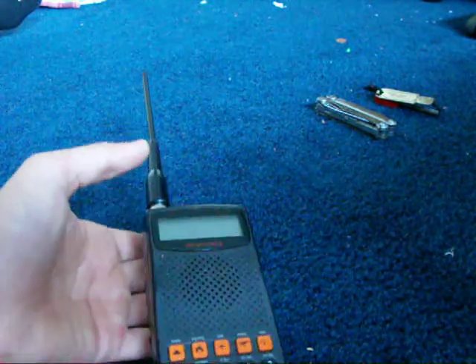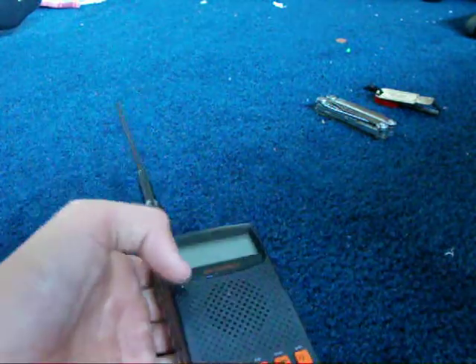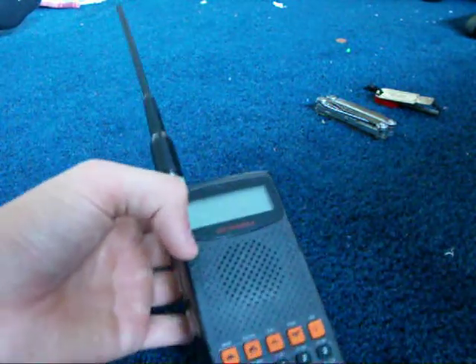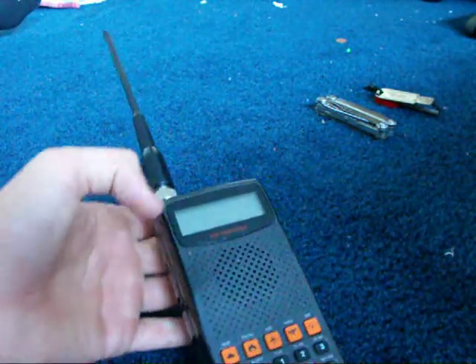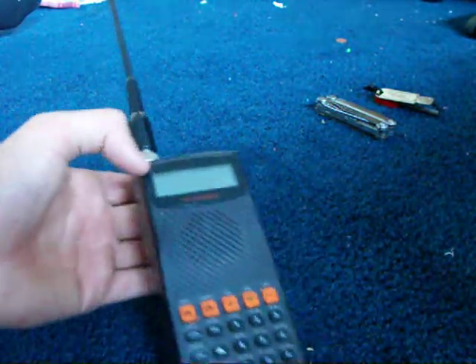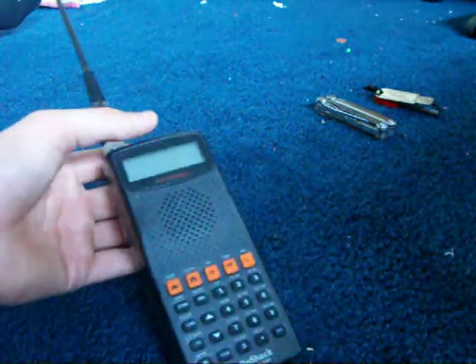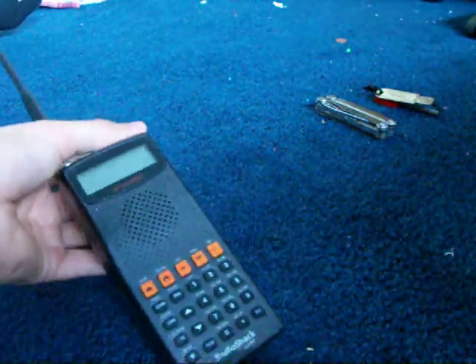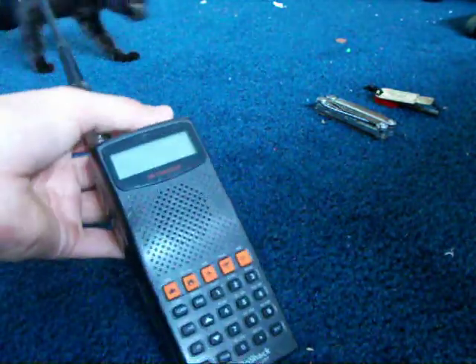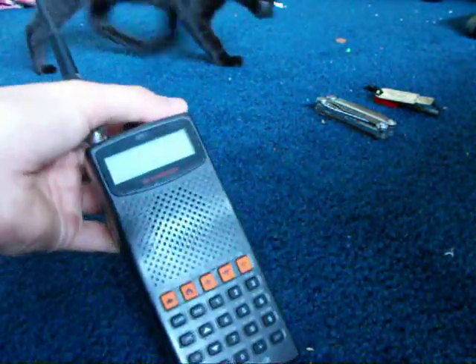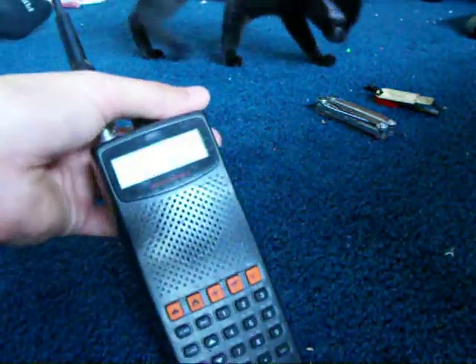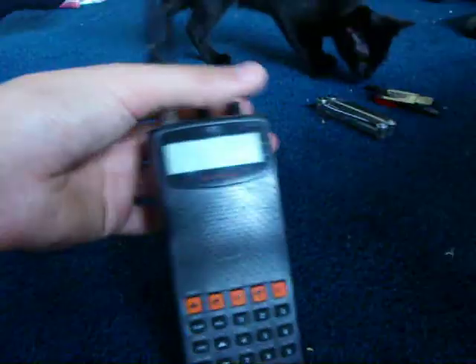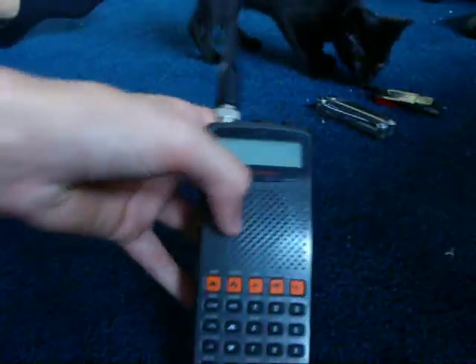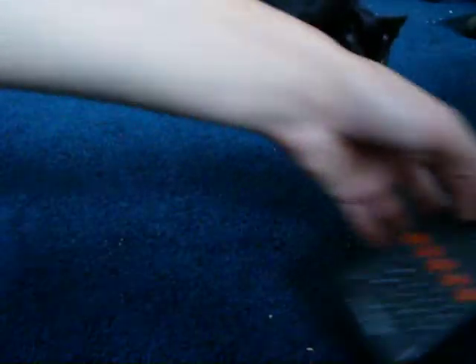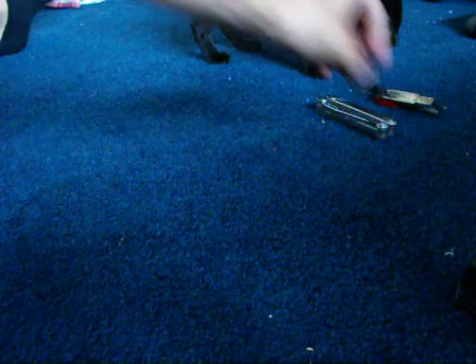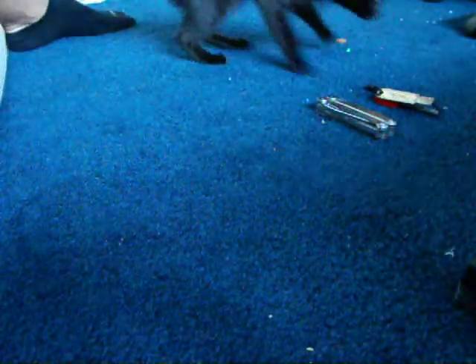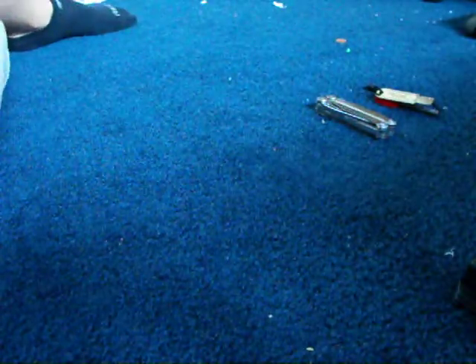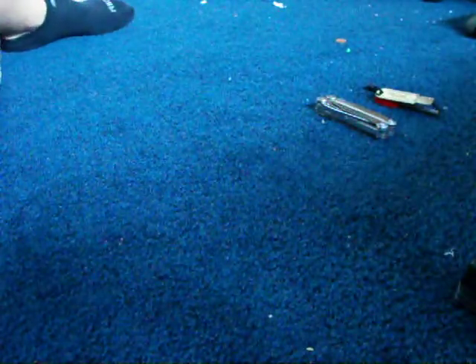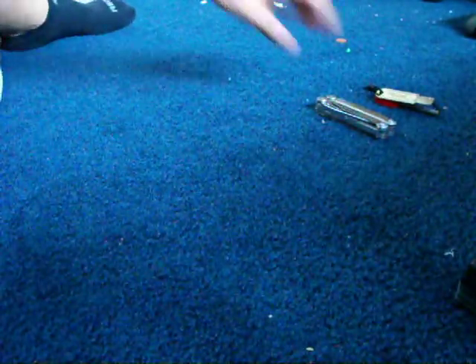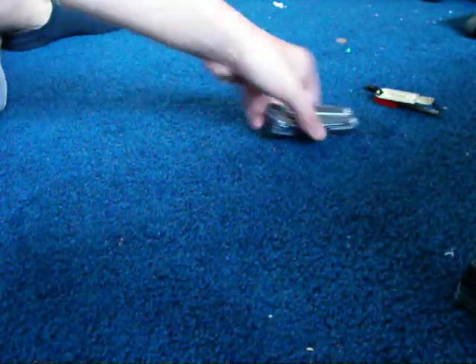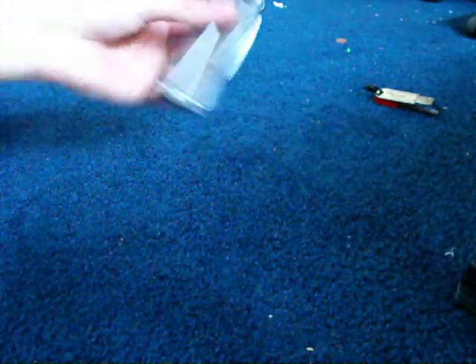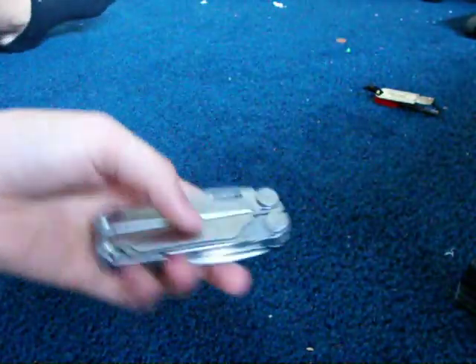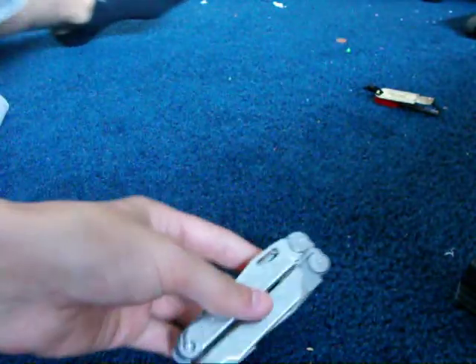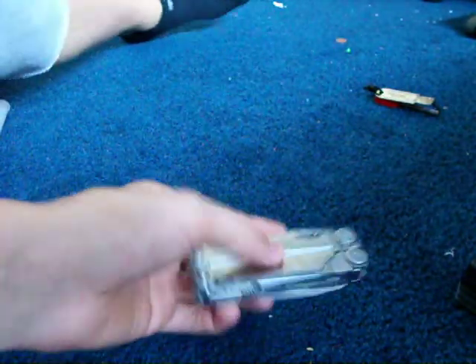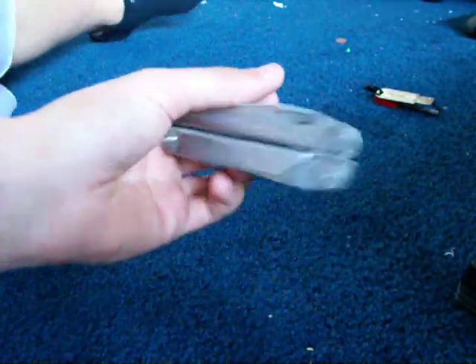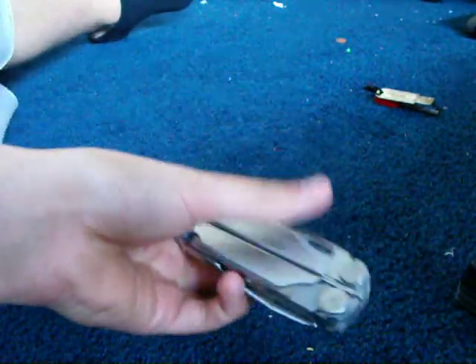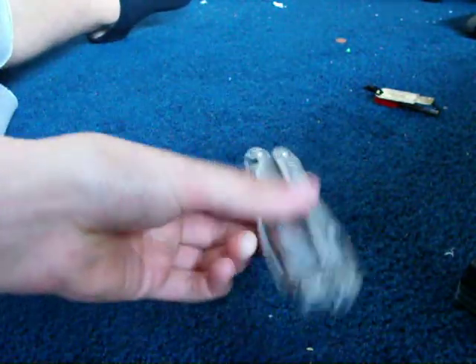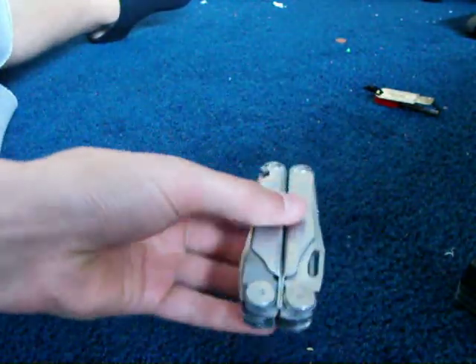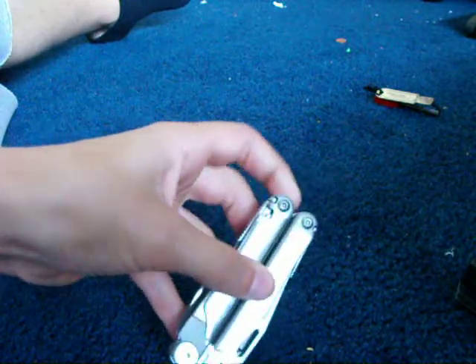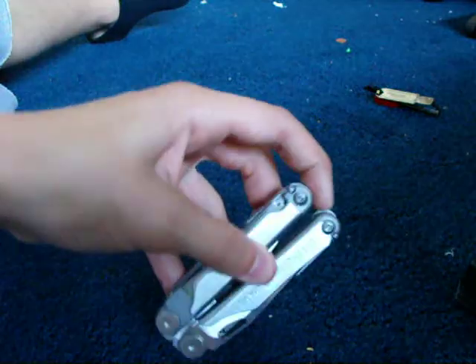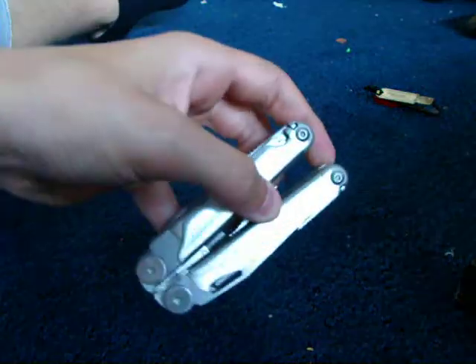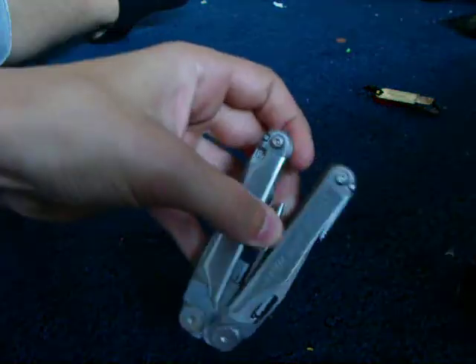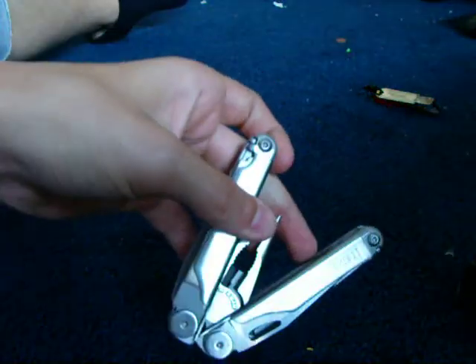Pro 82 200-channel police scanner. I have a review on this on my channel.